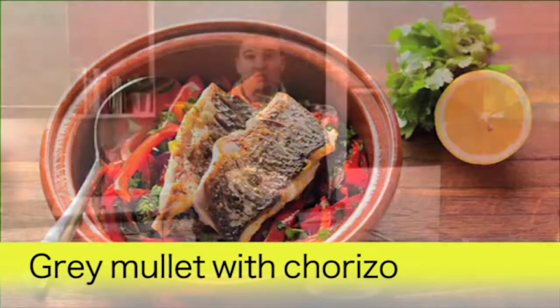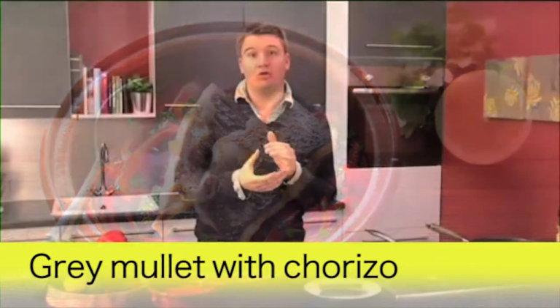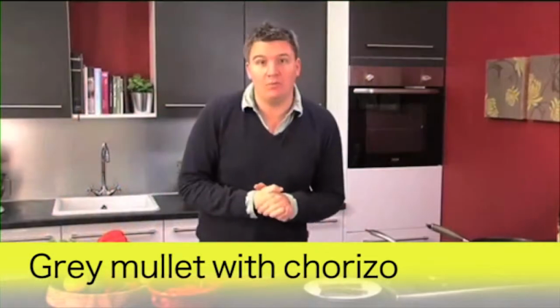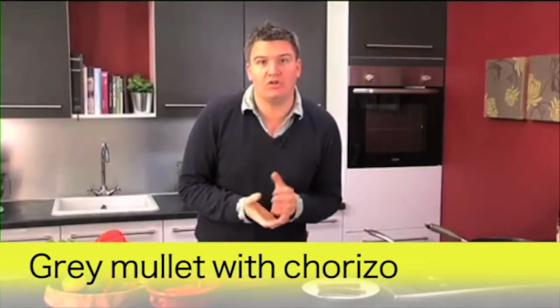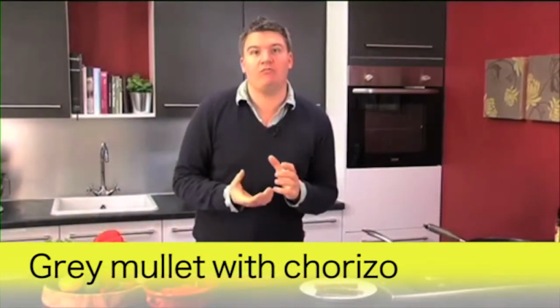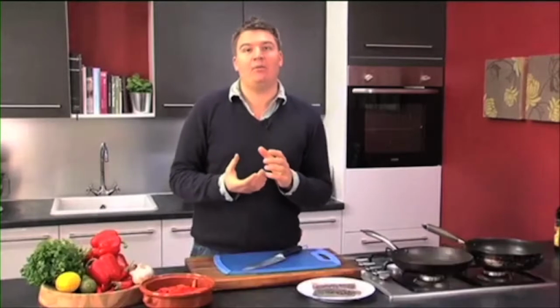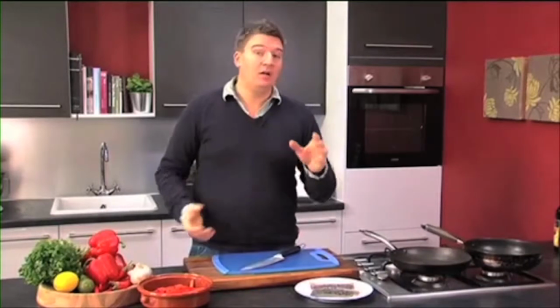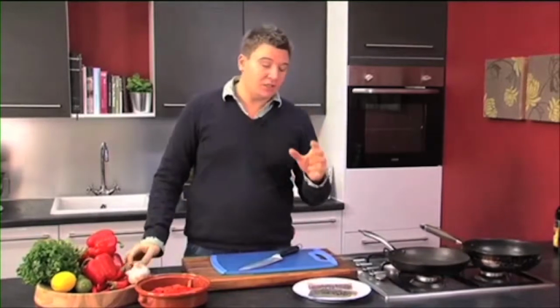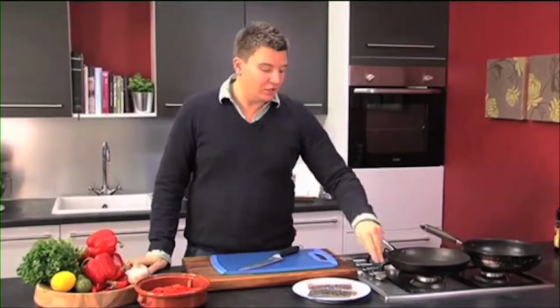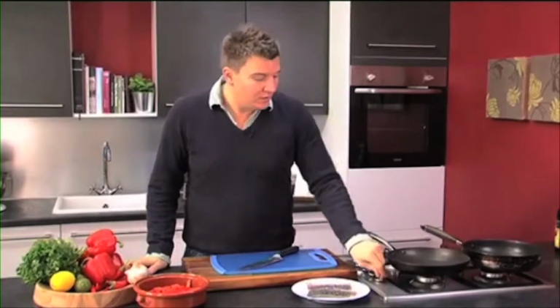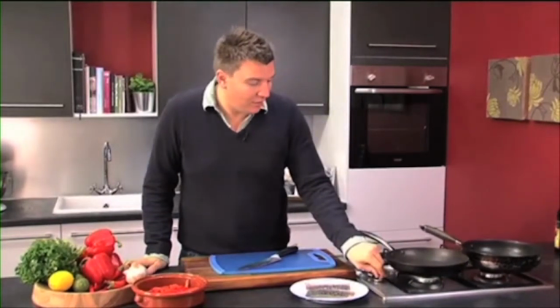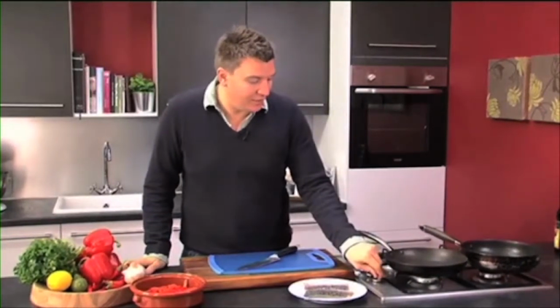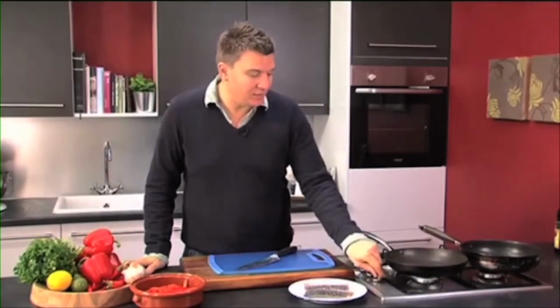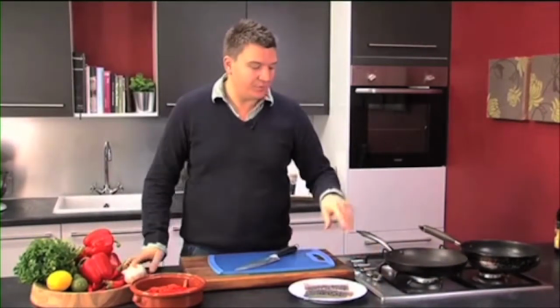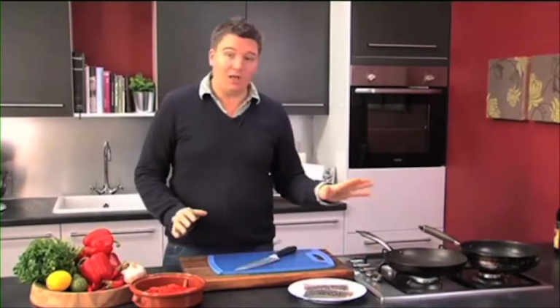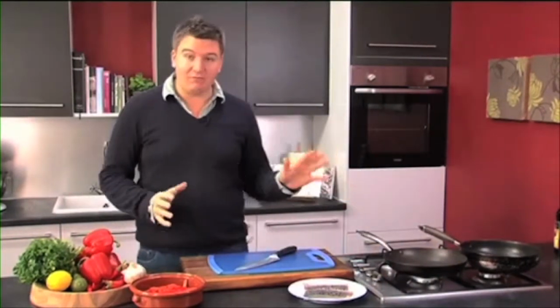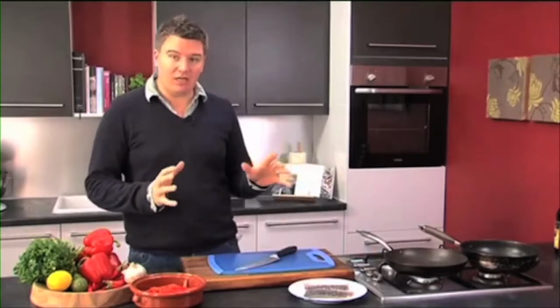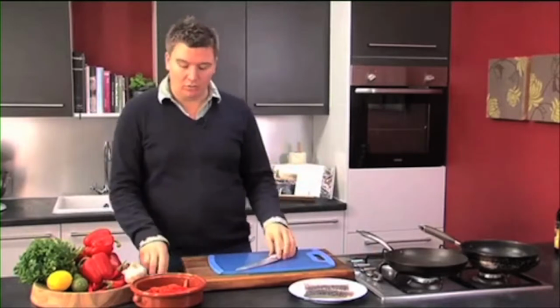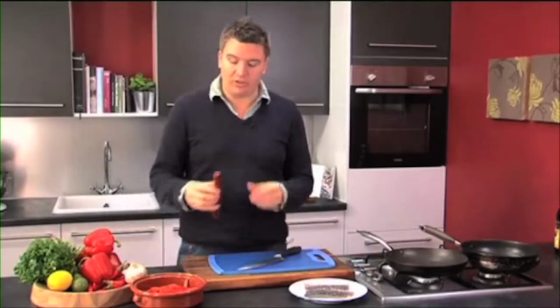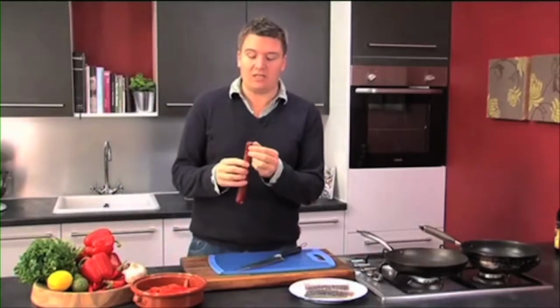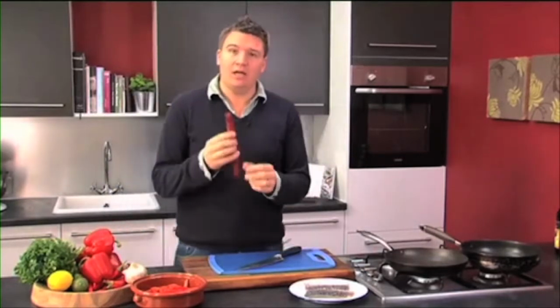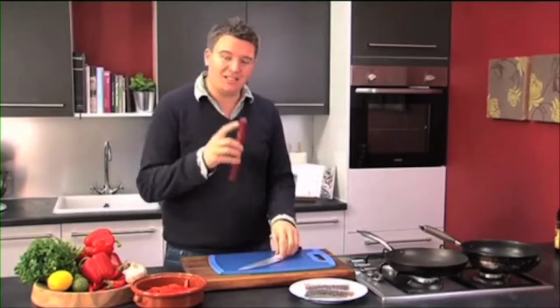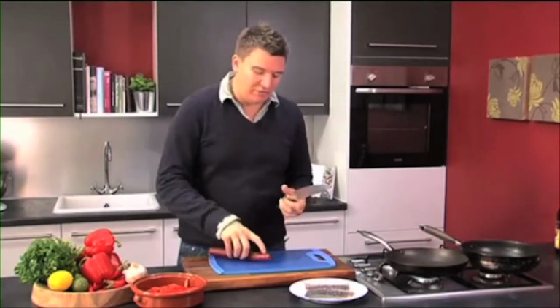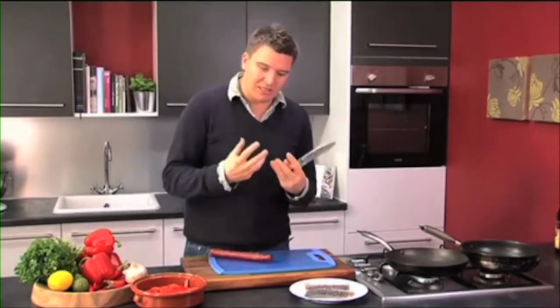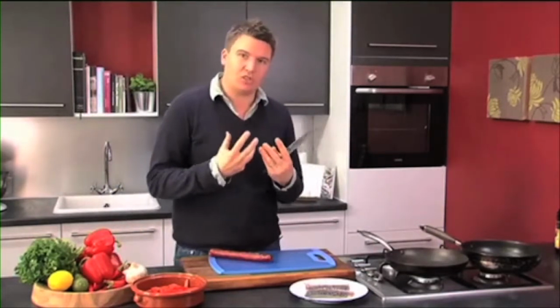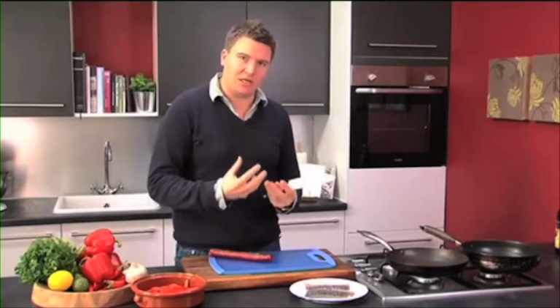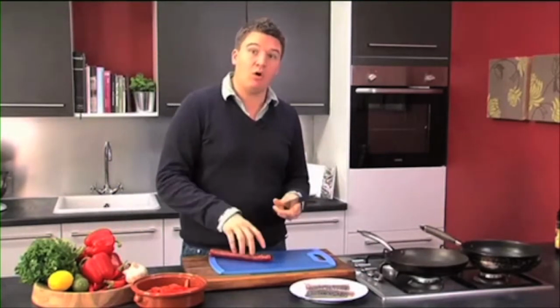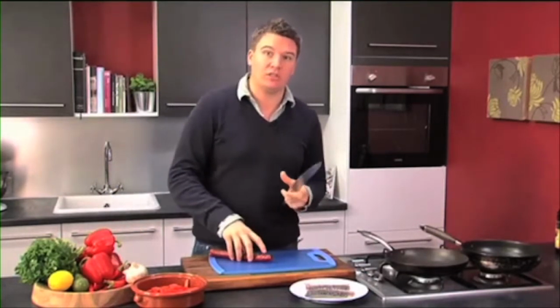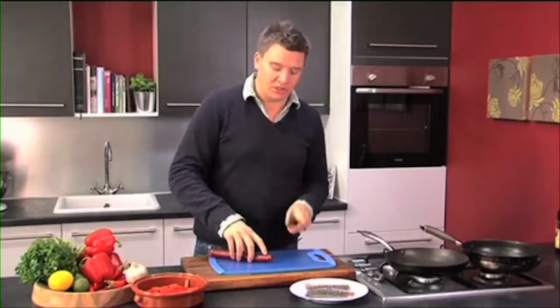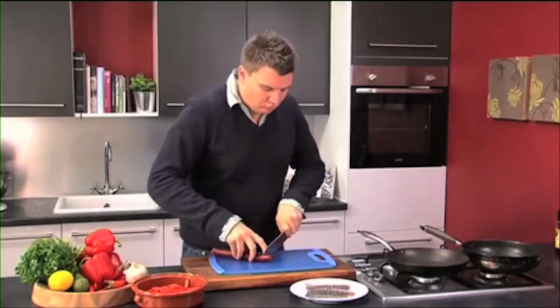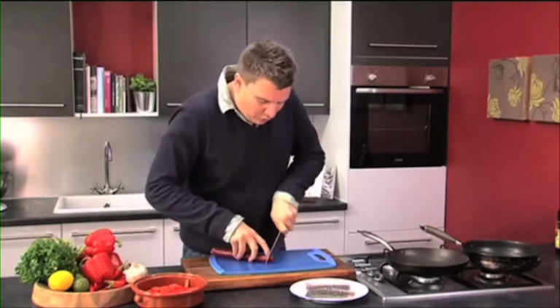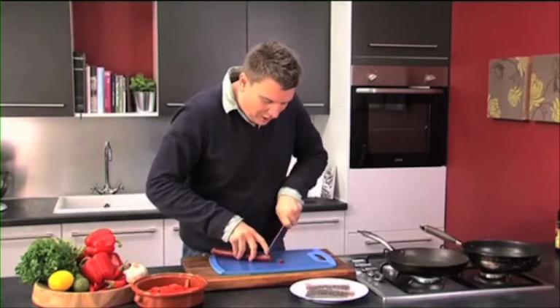We're going to cook grey mullet with chorizo and red pepper. First thing you need to do, get a frying pan on the heat. While that's getting really, really hot, we'll chop the chorizo. This is going to give a really sweet, smoky flavour to the dish. It really works well.